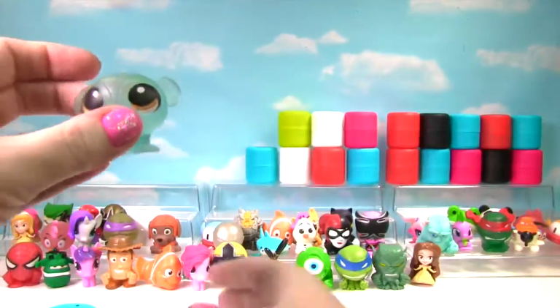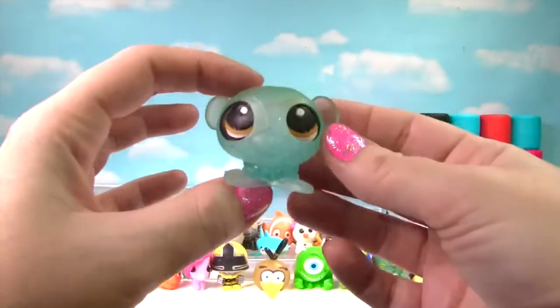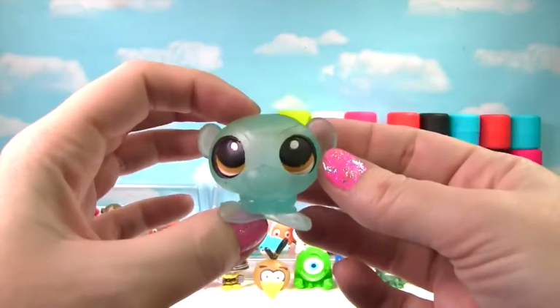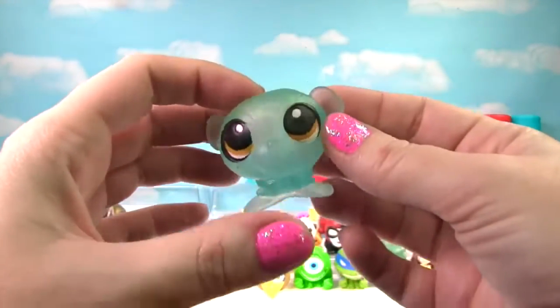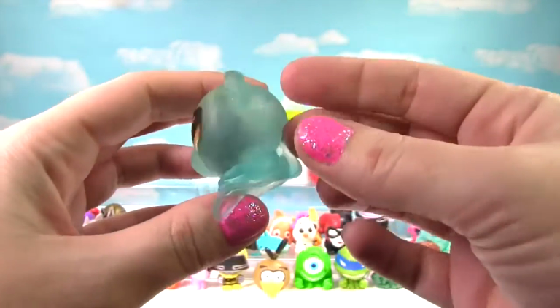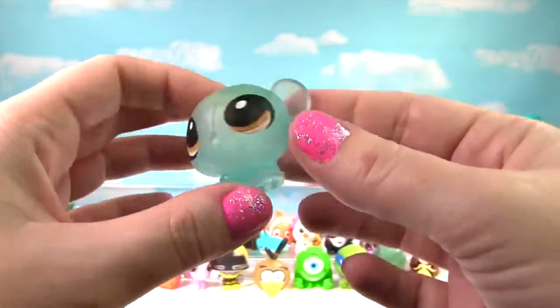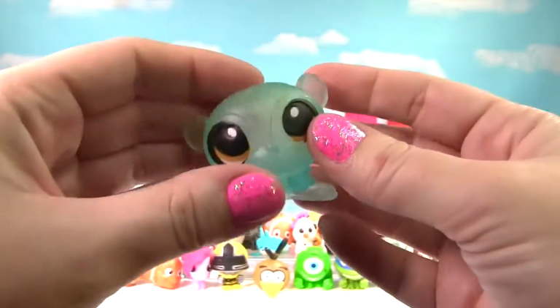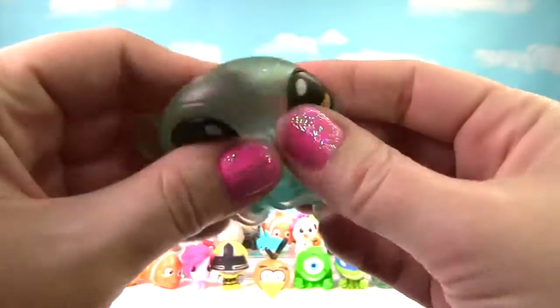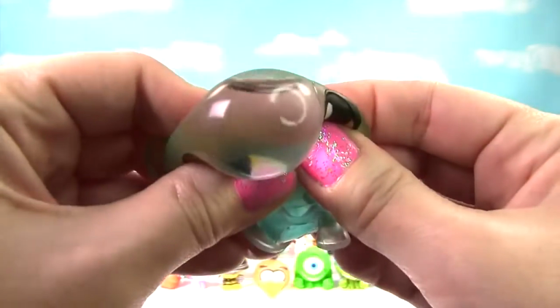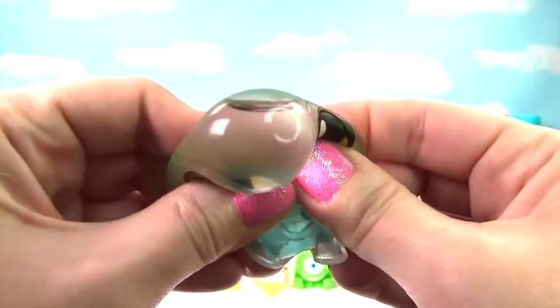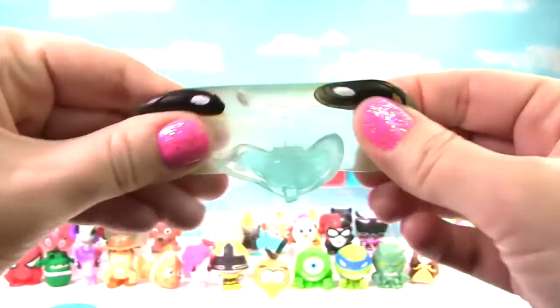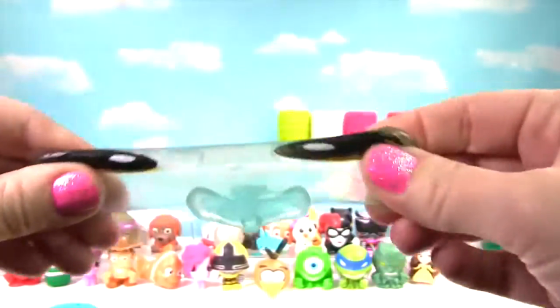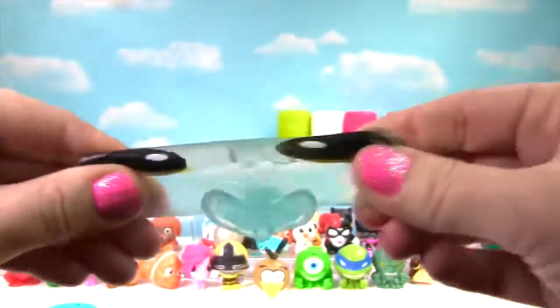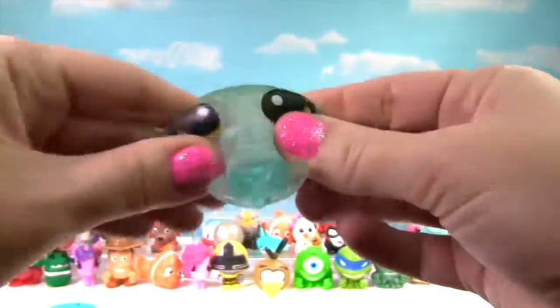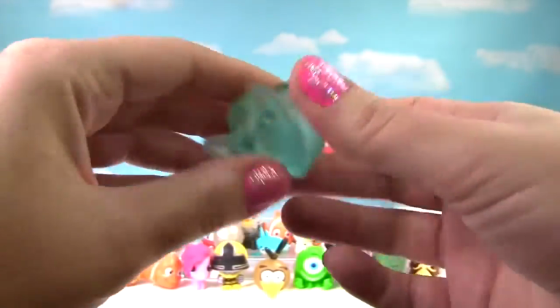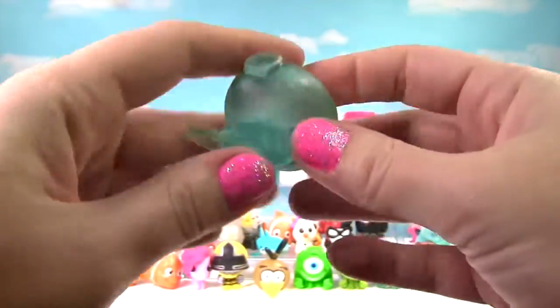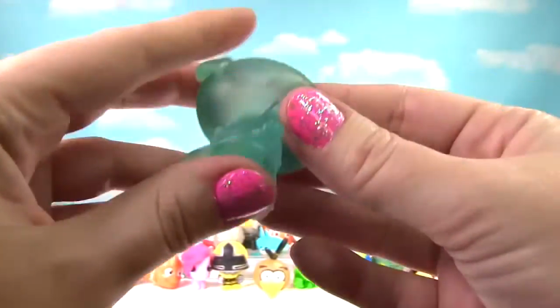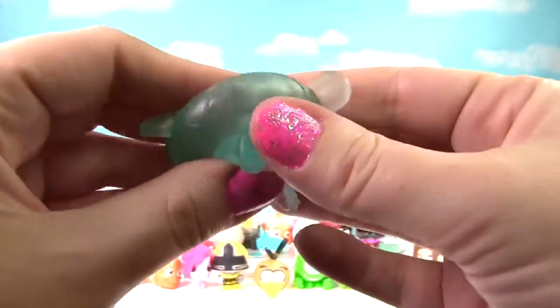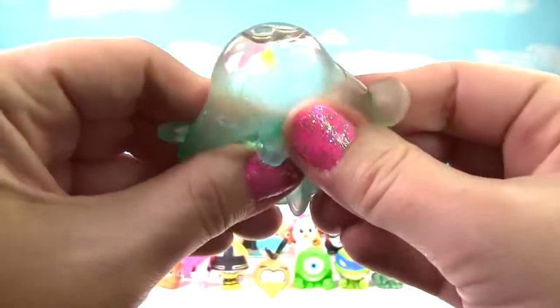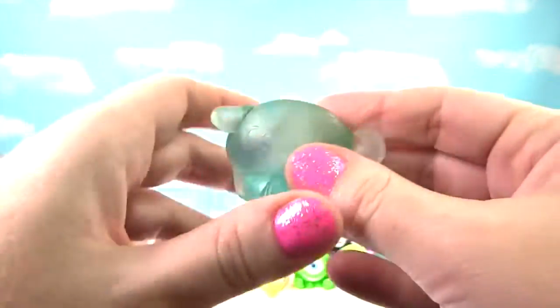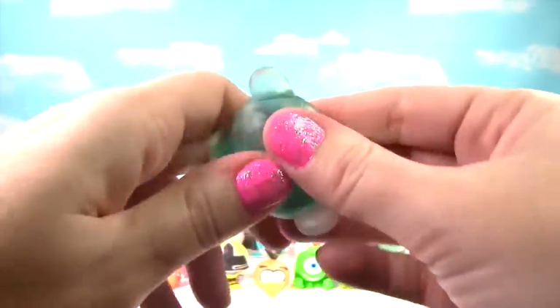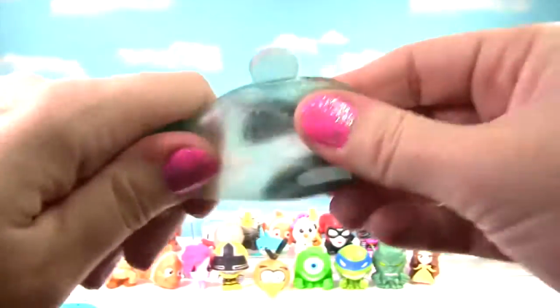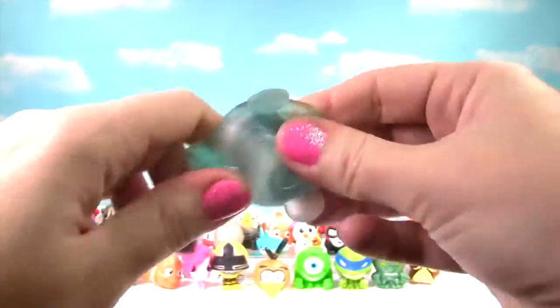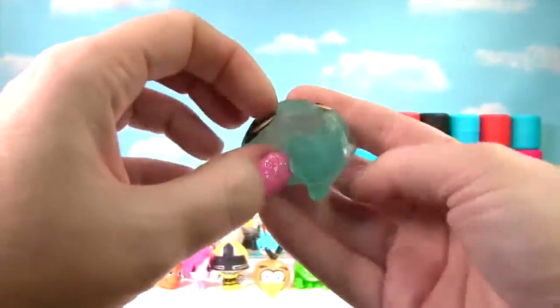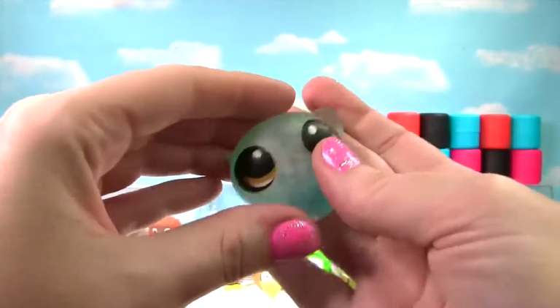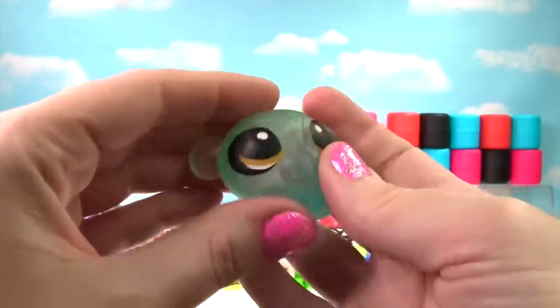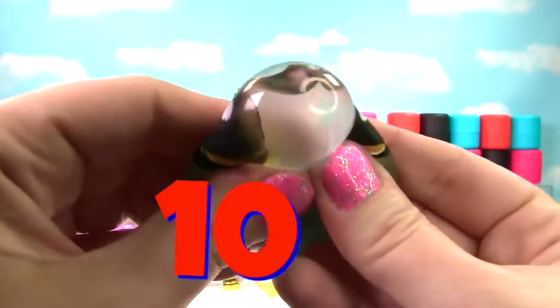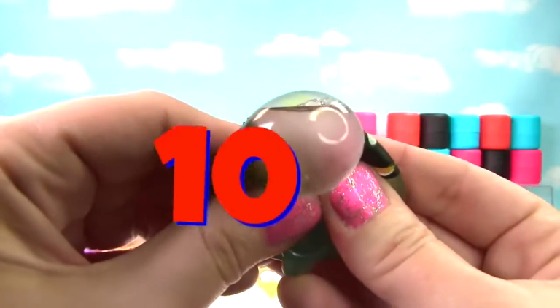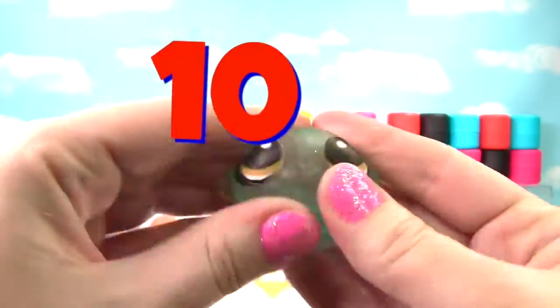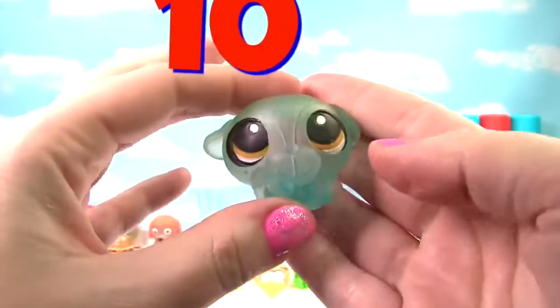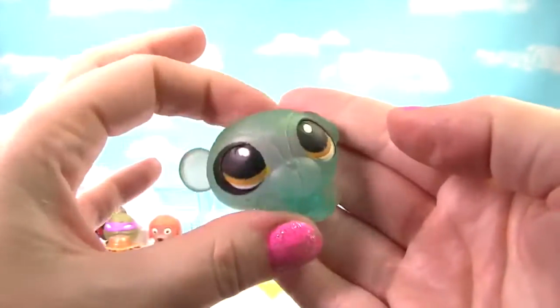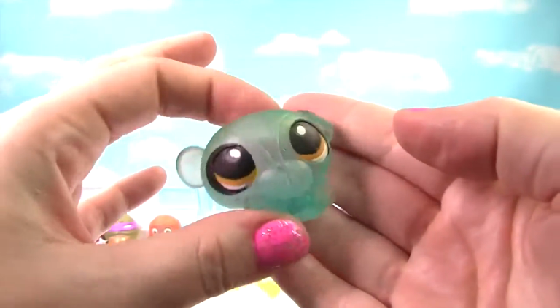It is a Translucent Penny Ling from Littlest Pet Shop! She's very squishy and stretchy and gets a 10 on the Squish Meter!